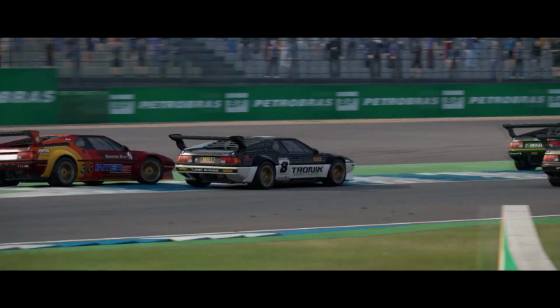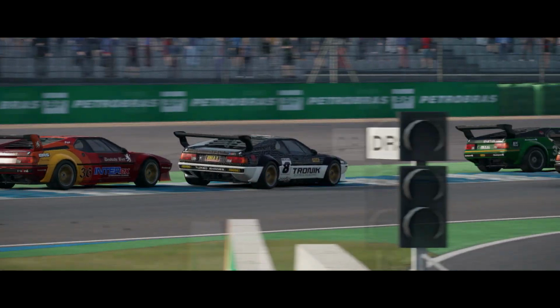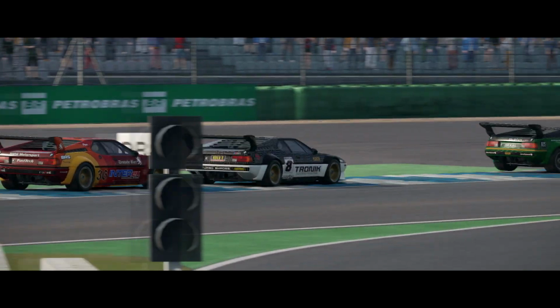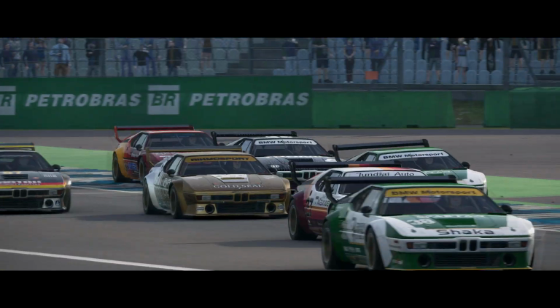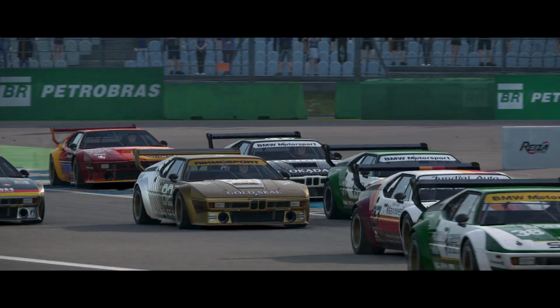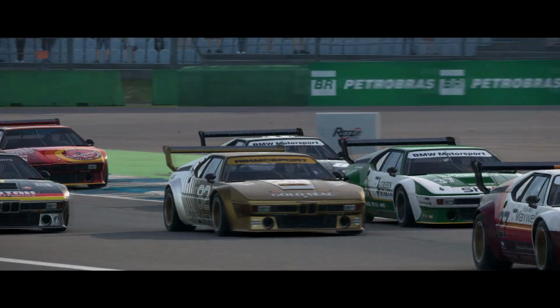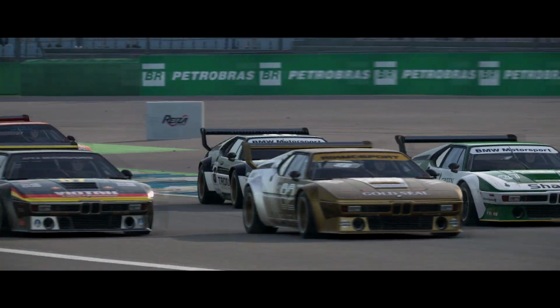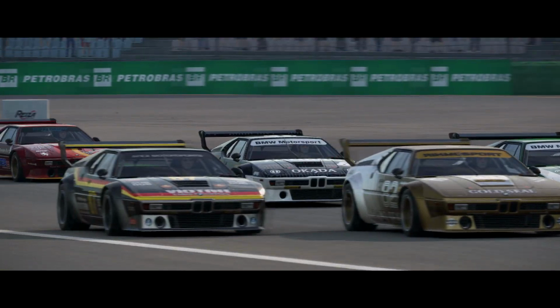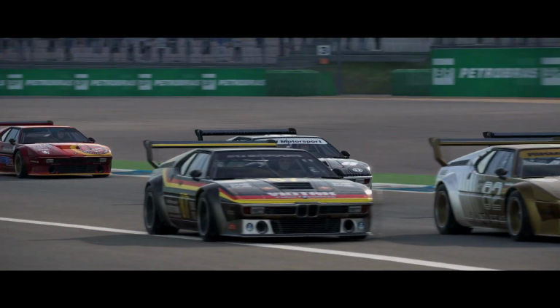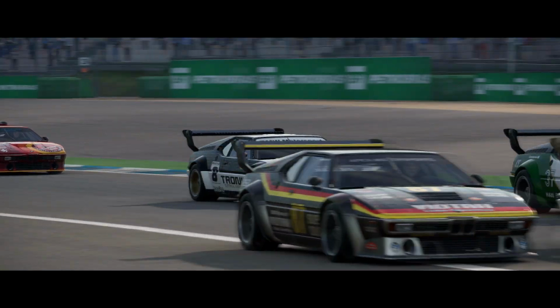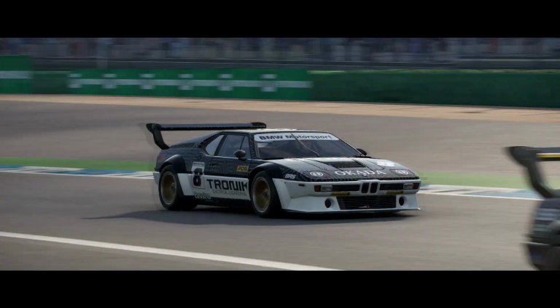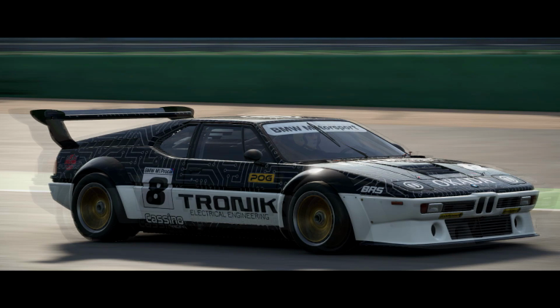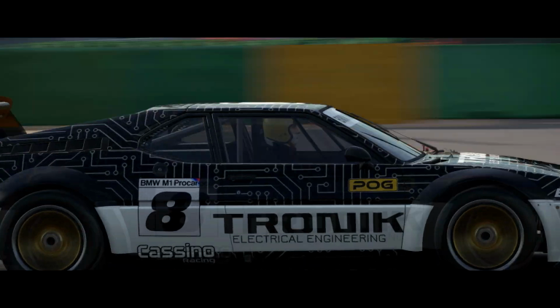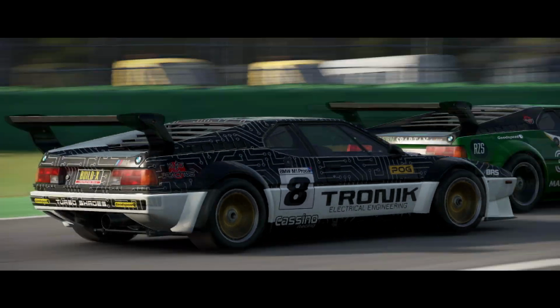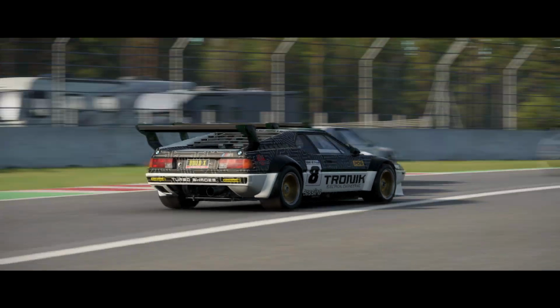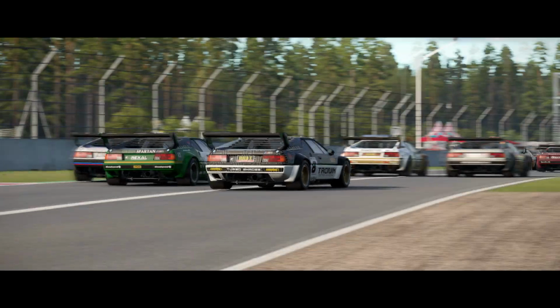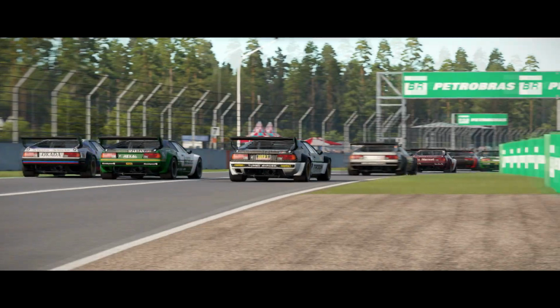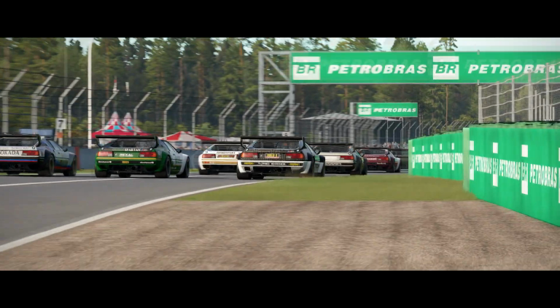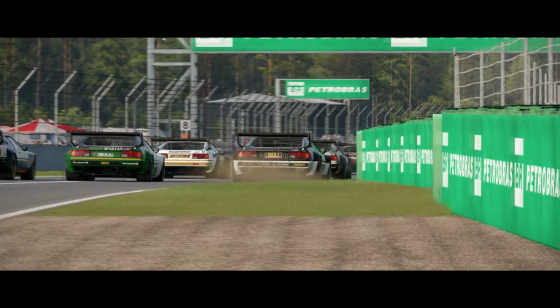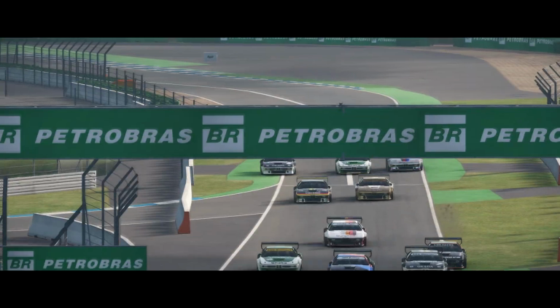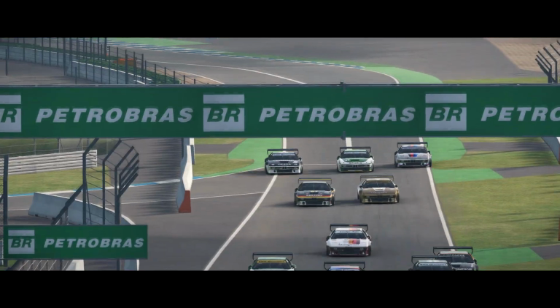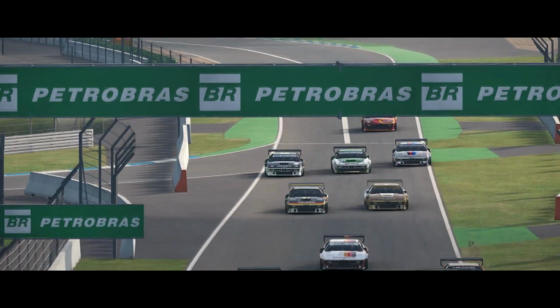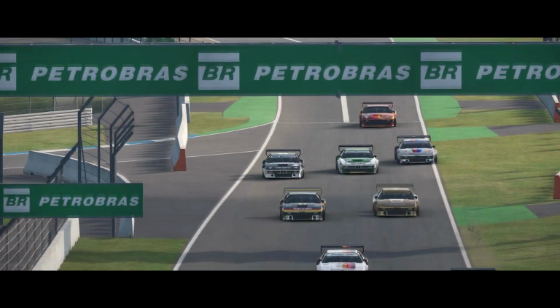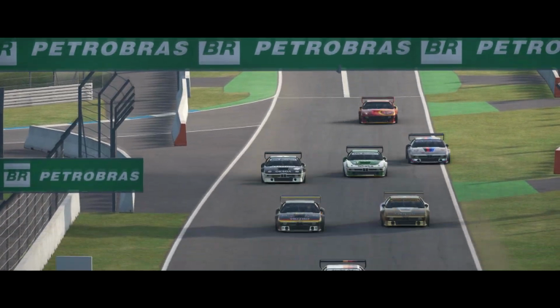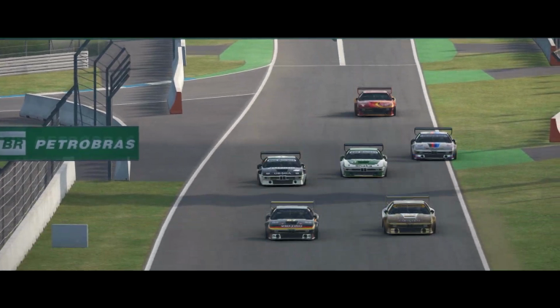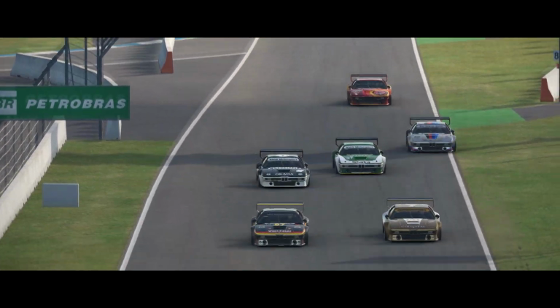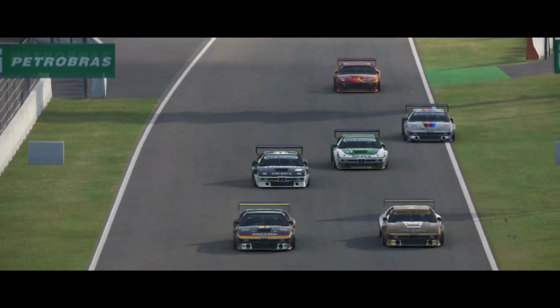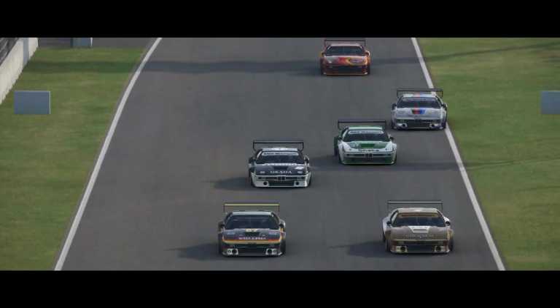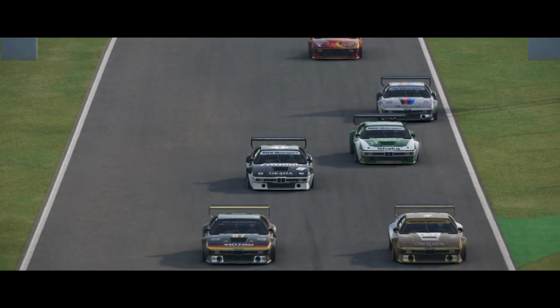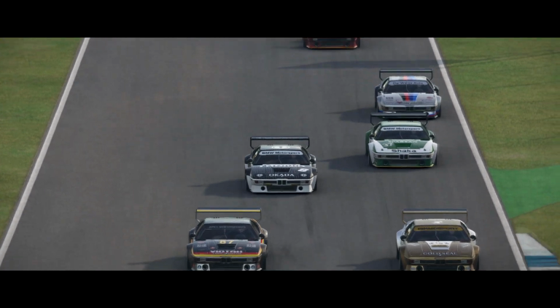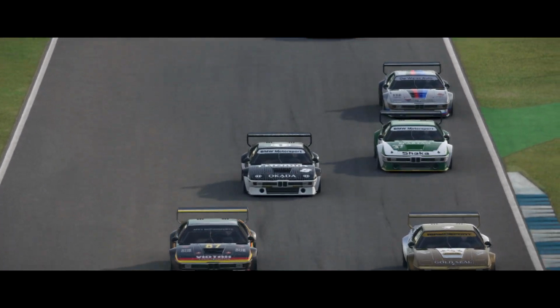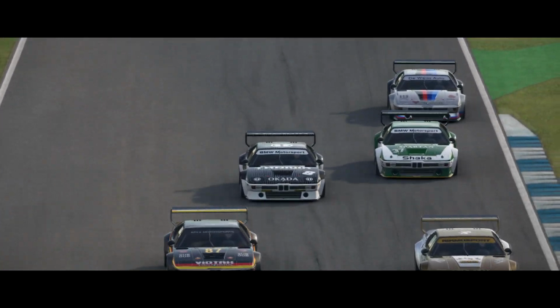Is it a spaceship? Or is it a car? Was it sent here by time travelers? Or was this car just too far ahead of its time?